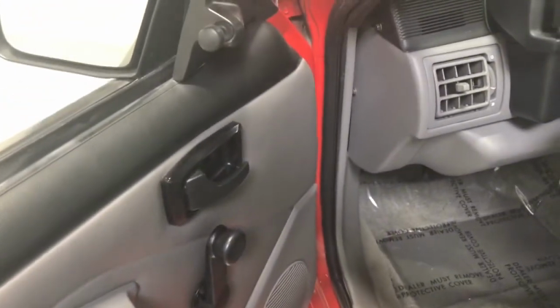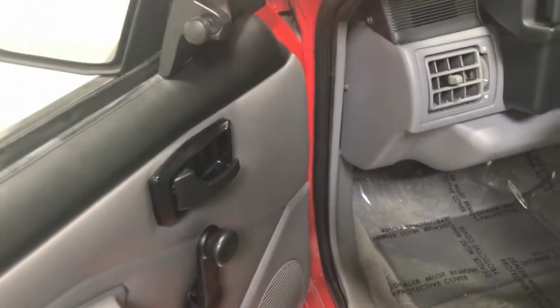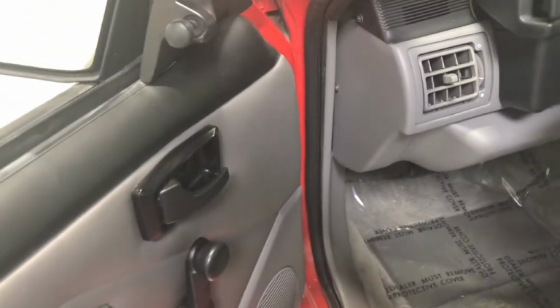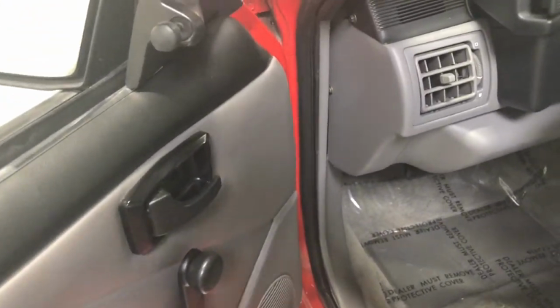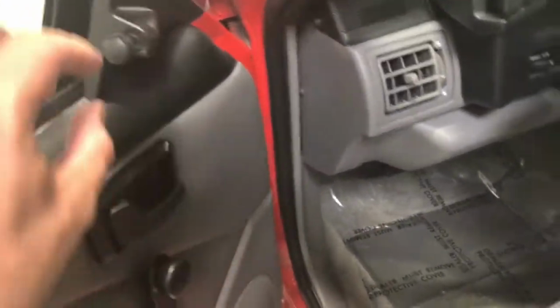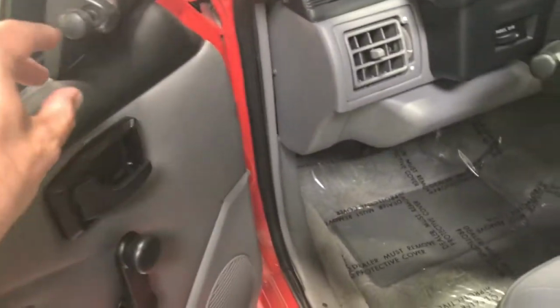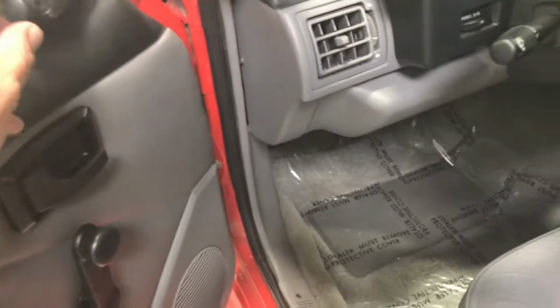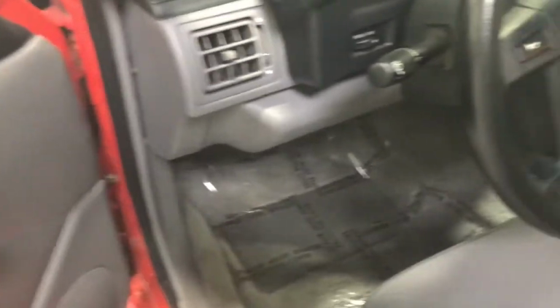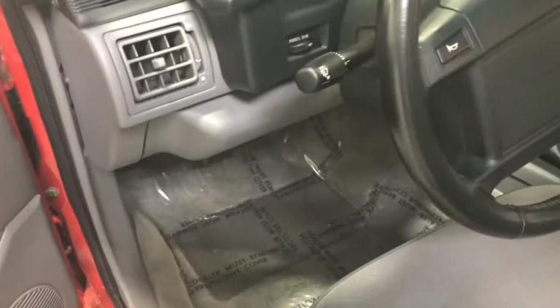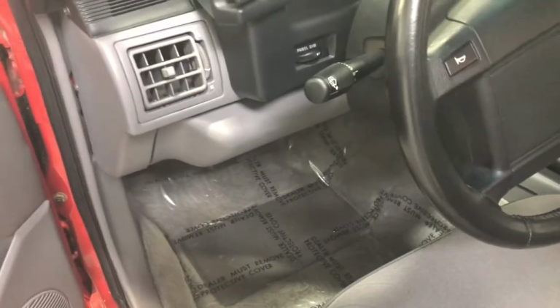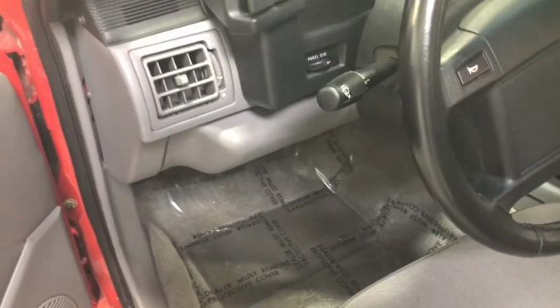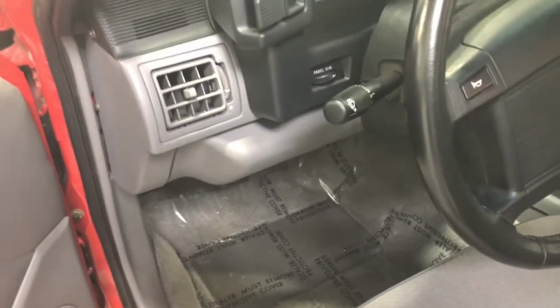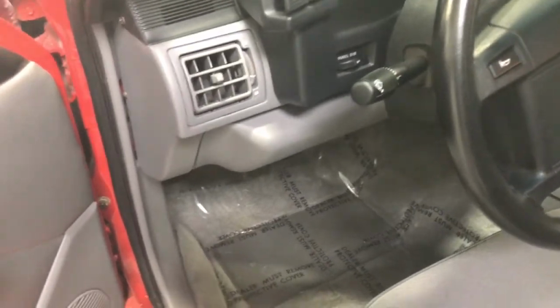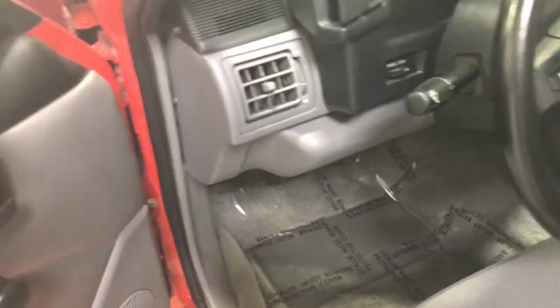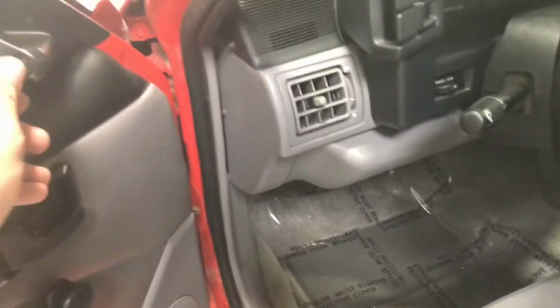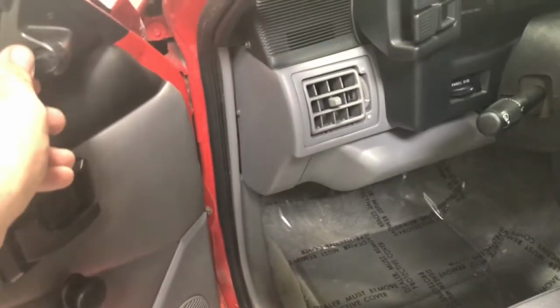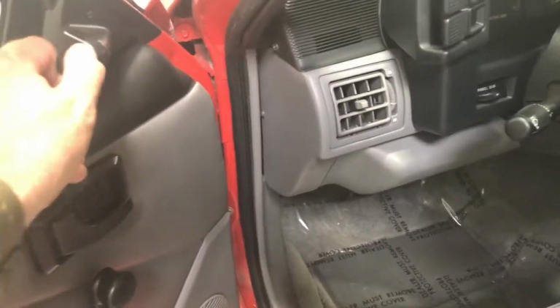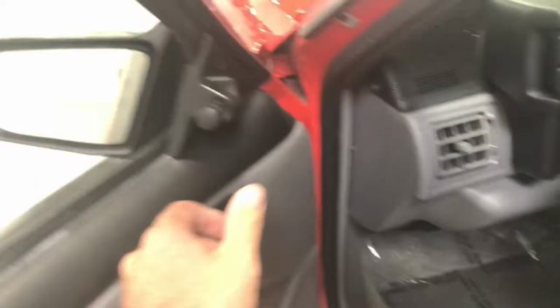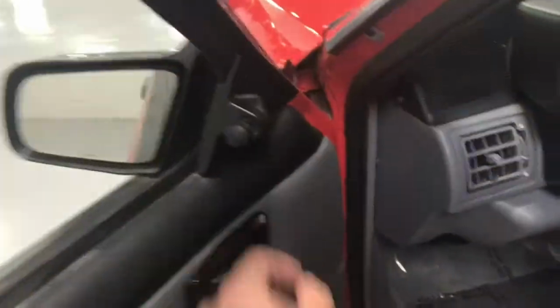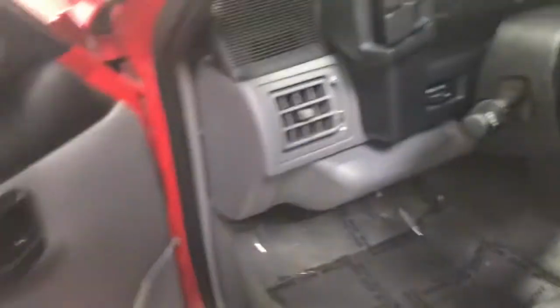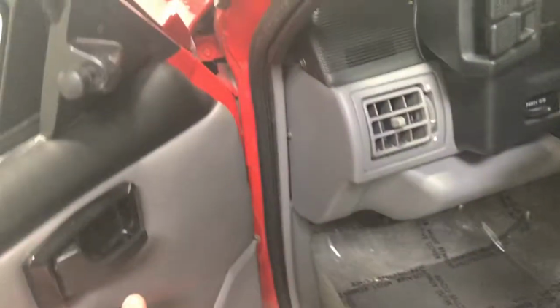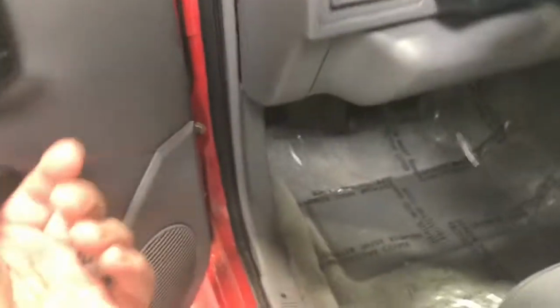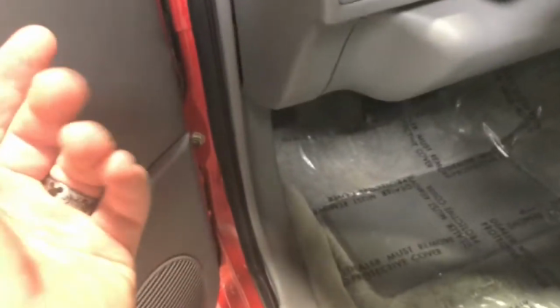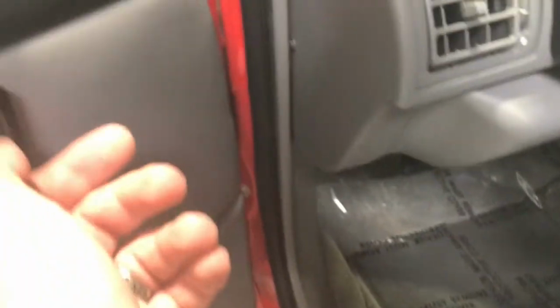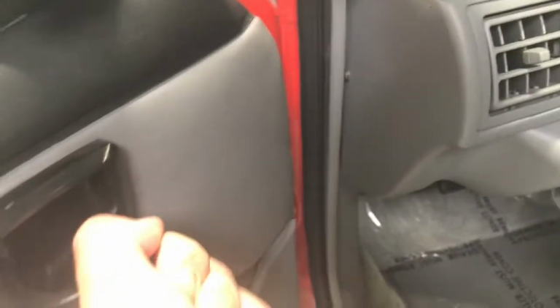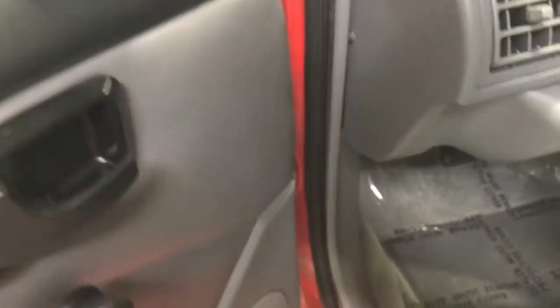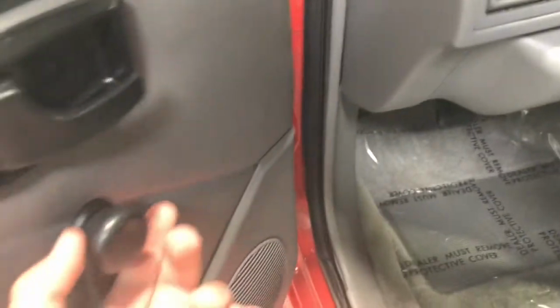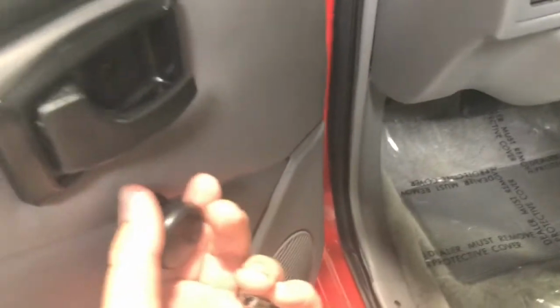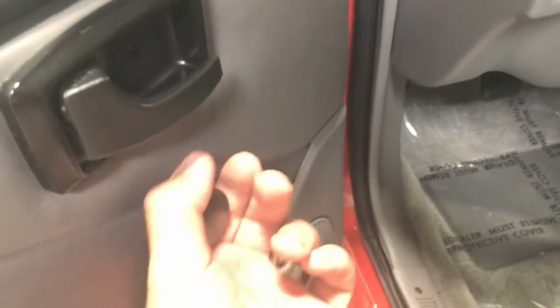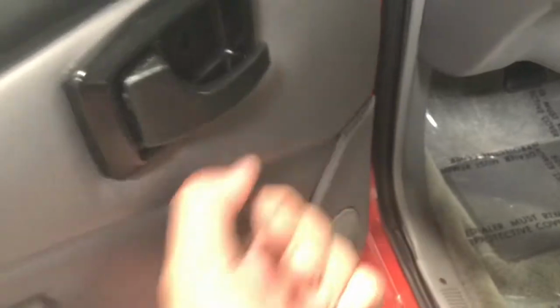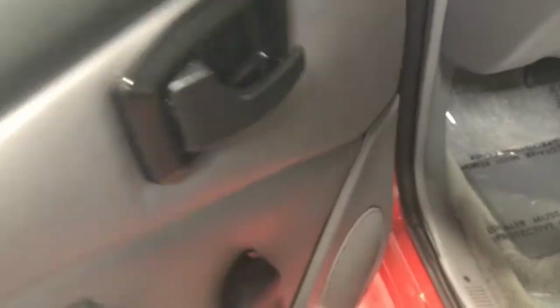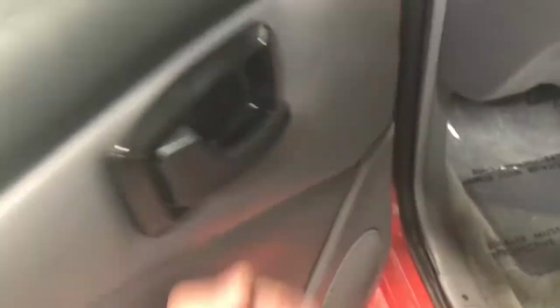Another thing that makes the Cobra R unique is there is practically power nothing in this vehicle. You have manual mirrors, you have manual locks, and you have roll-up windows.